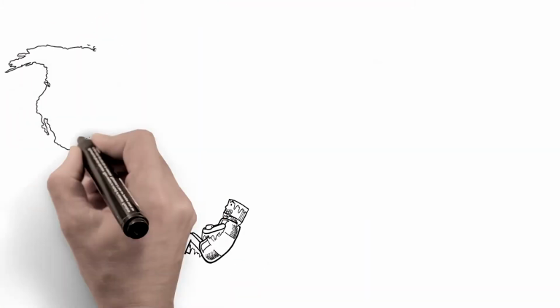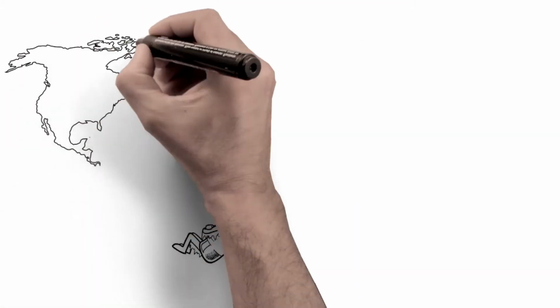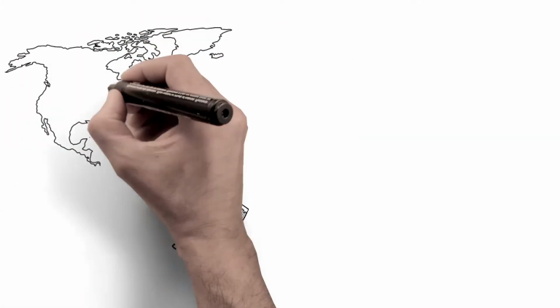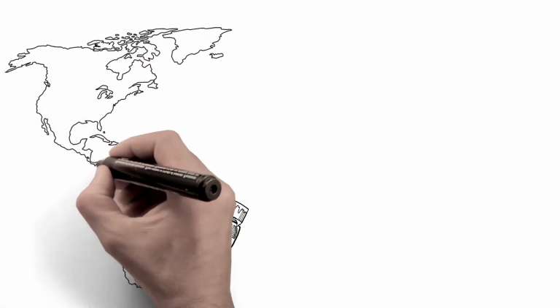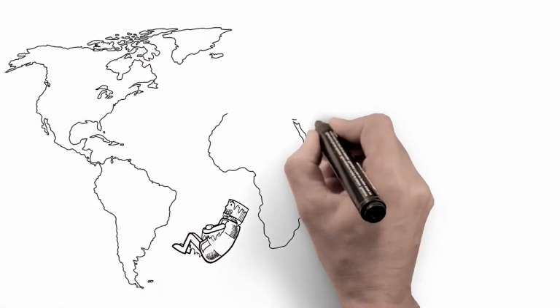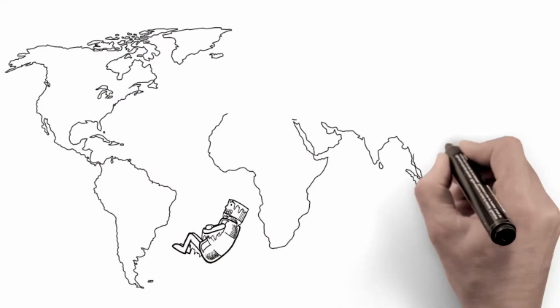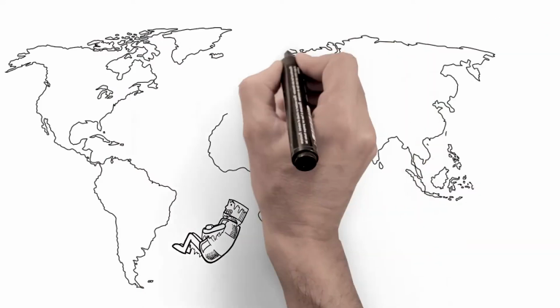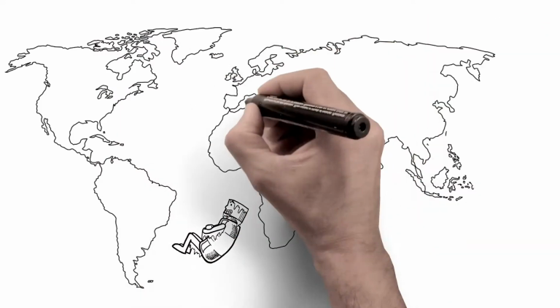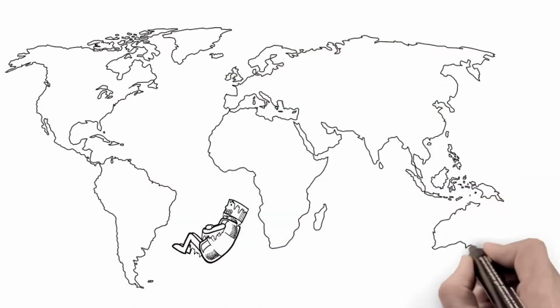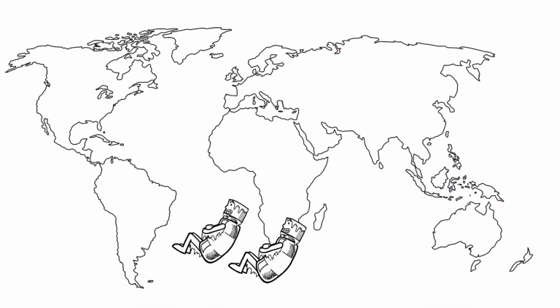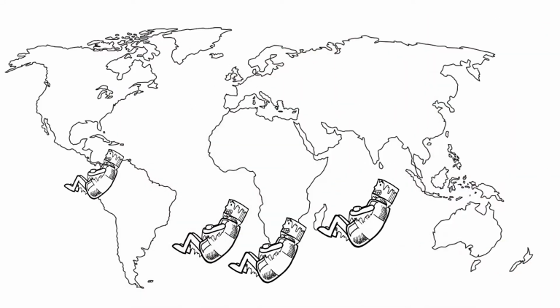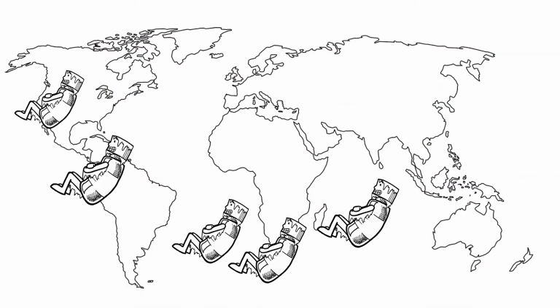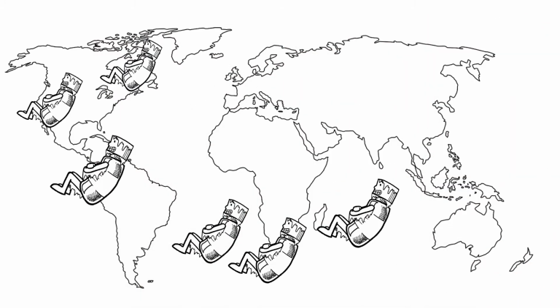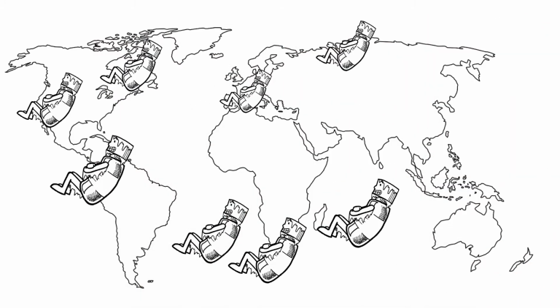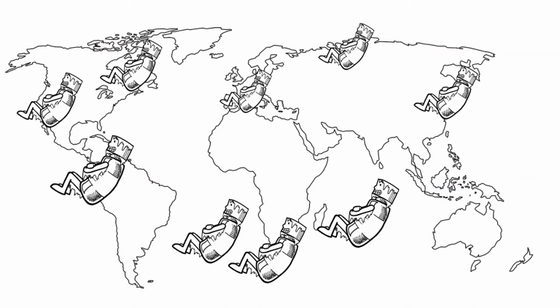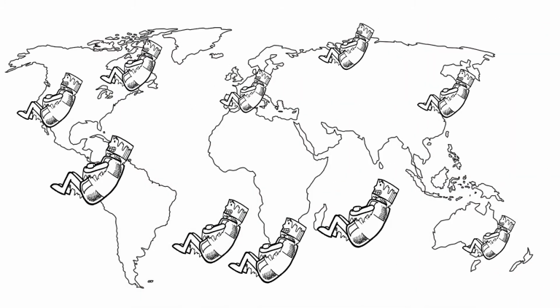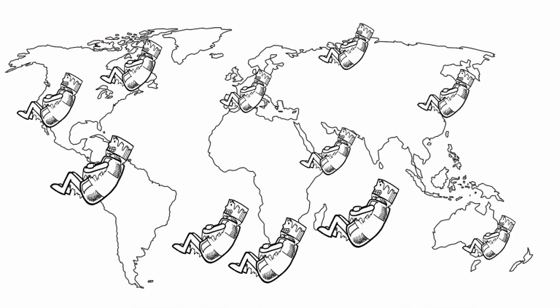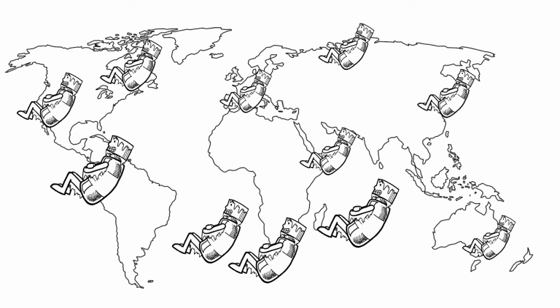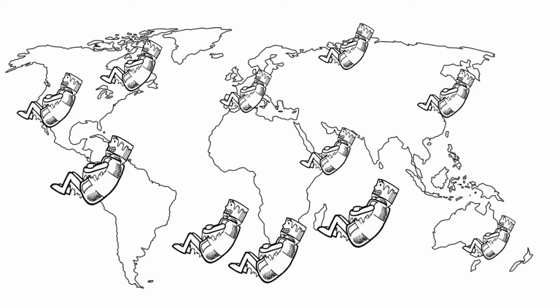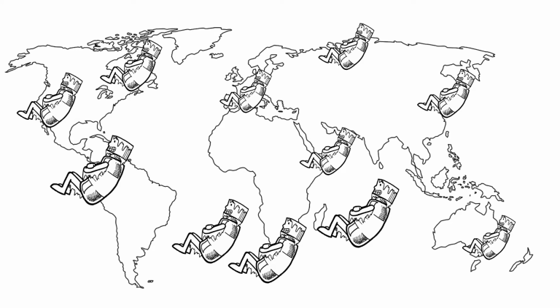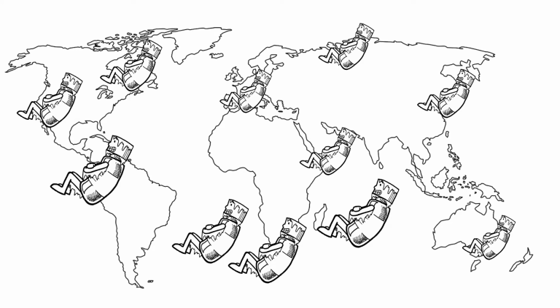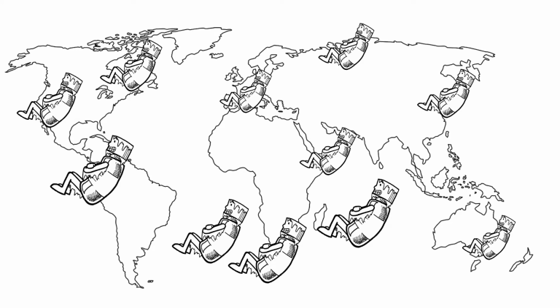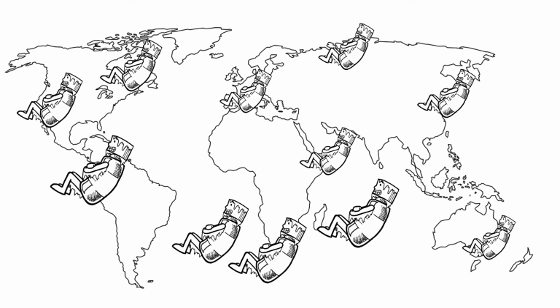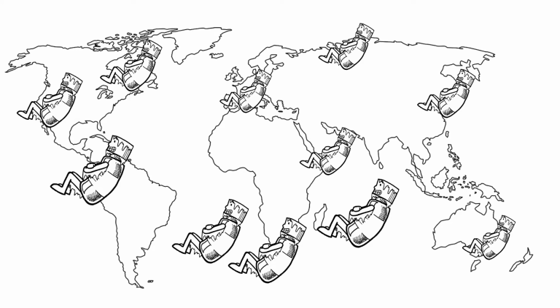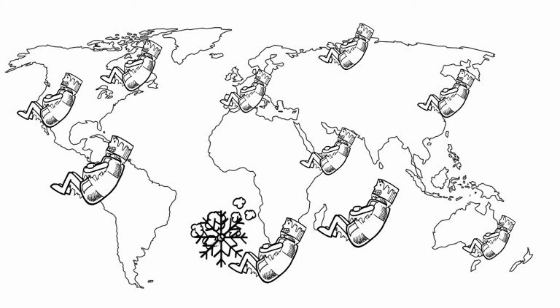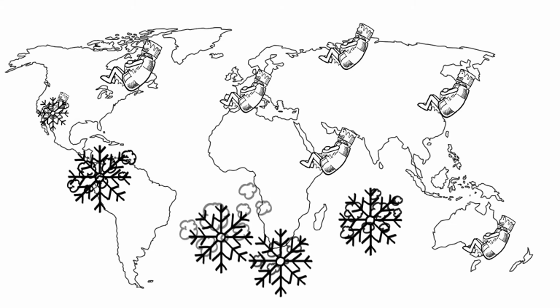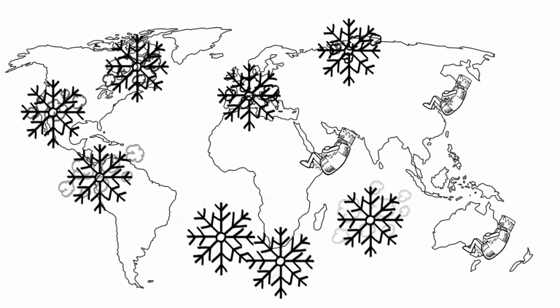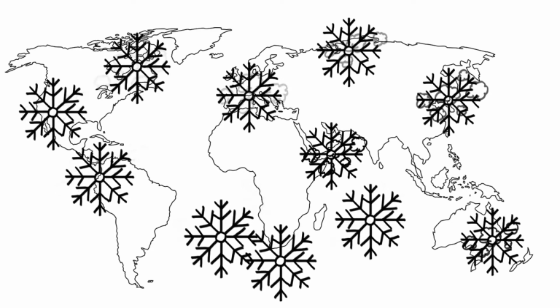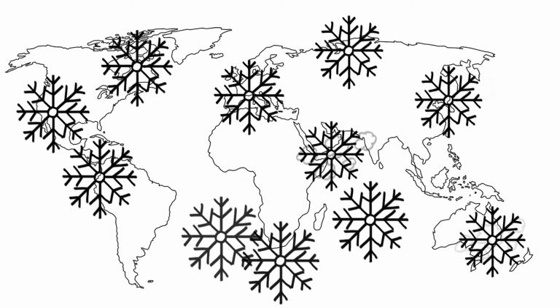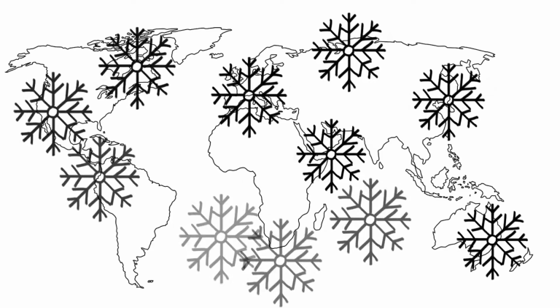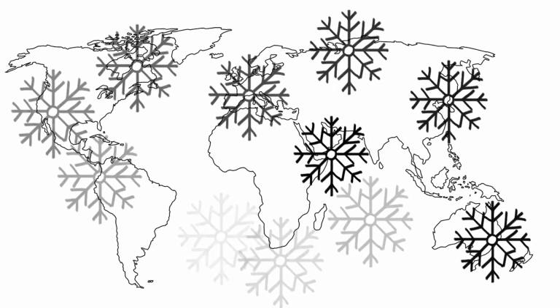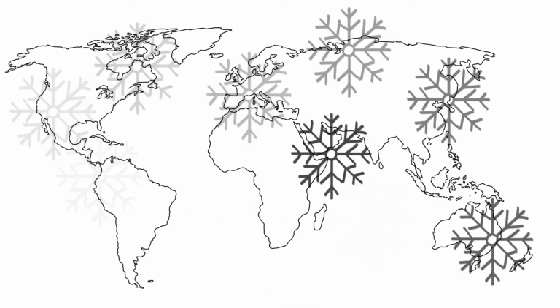Studies that examined all segments of the supply chain in multiple countries have shown that, on average, 36% and up to 100% of vaccines were exposed to extended periods of freezing temperatures.